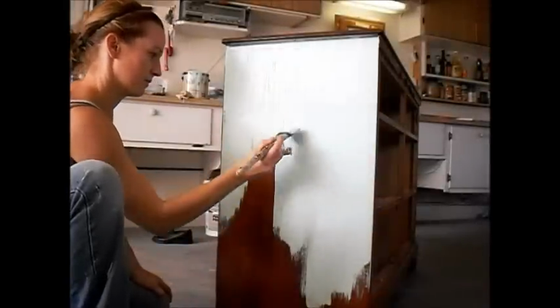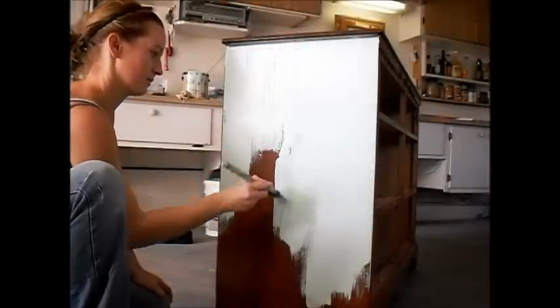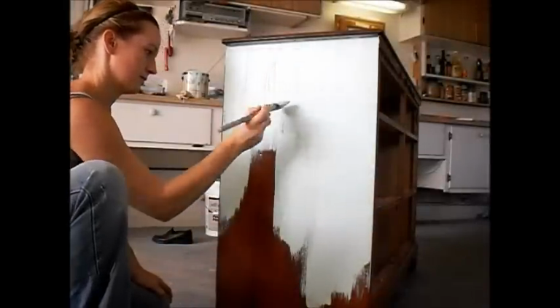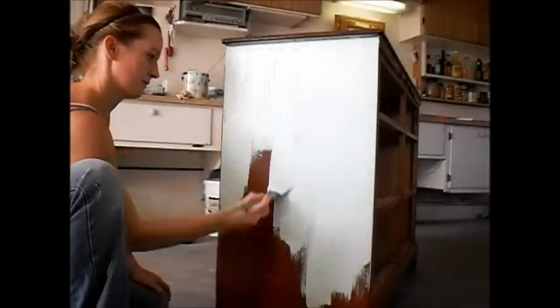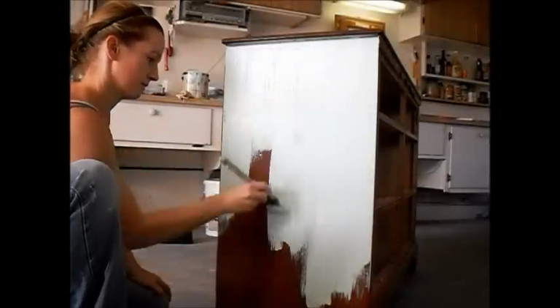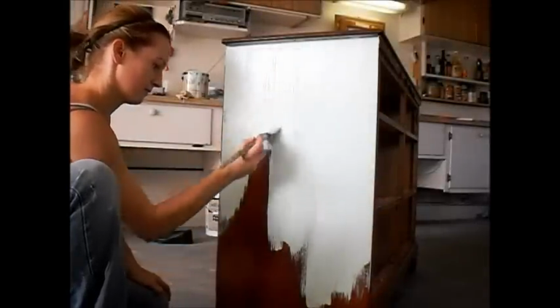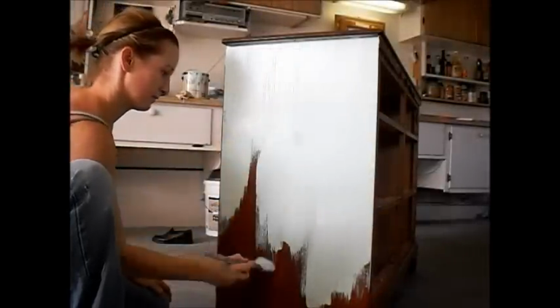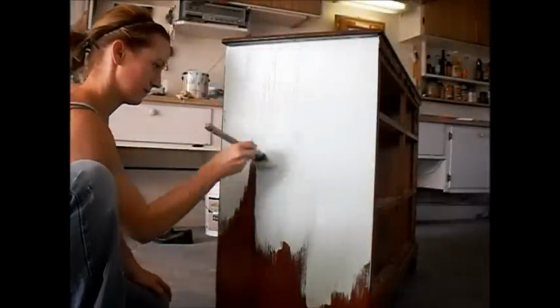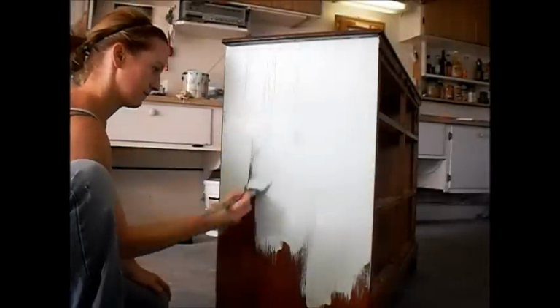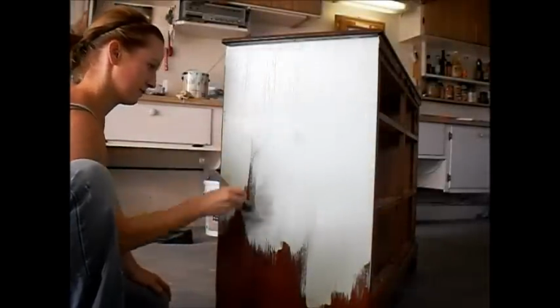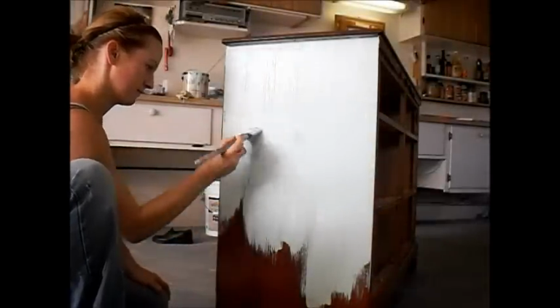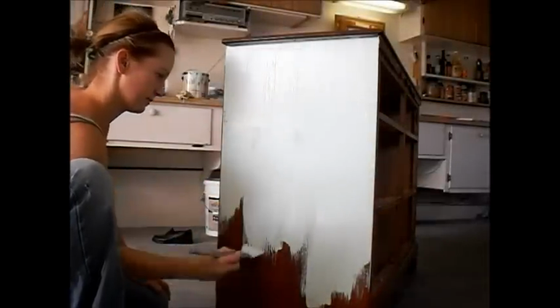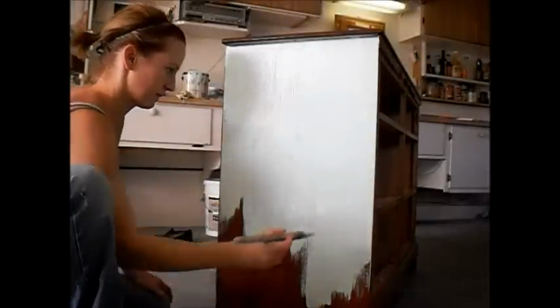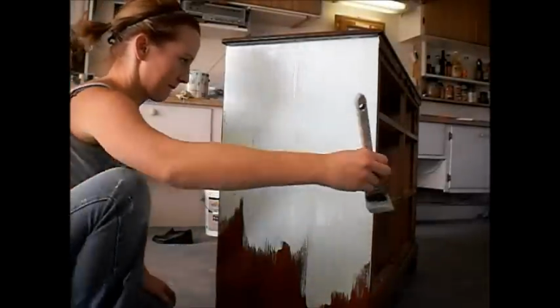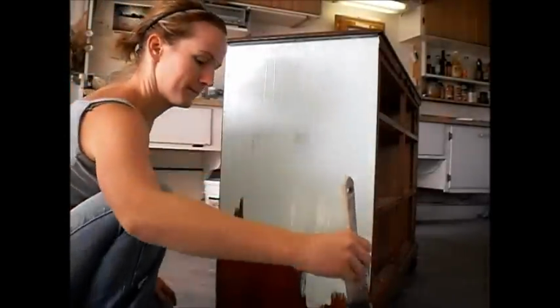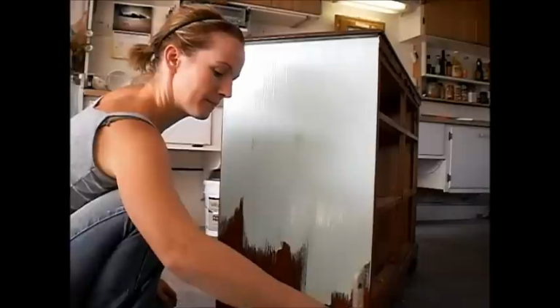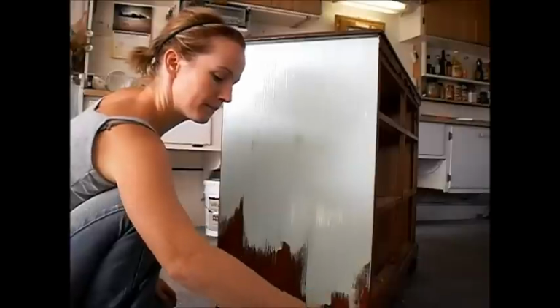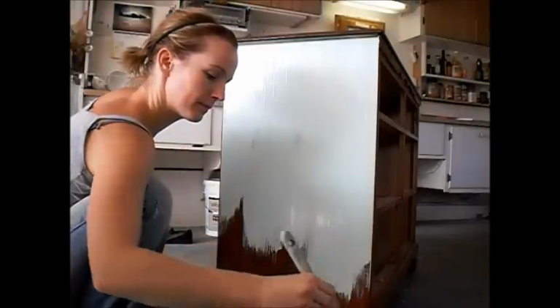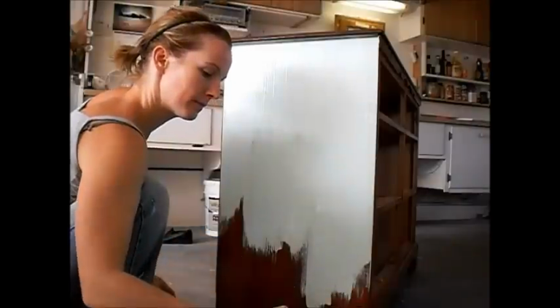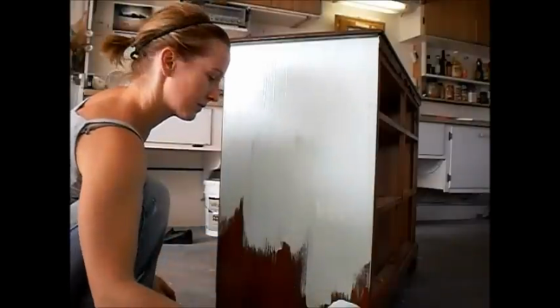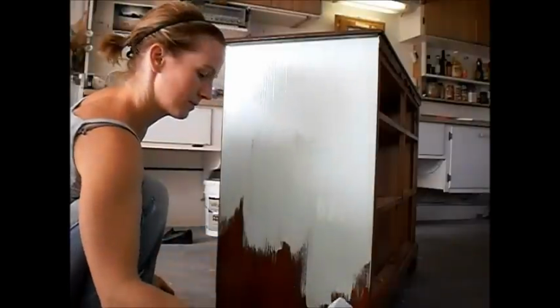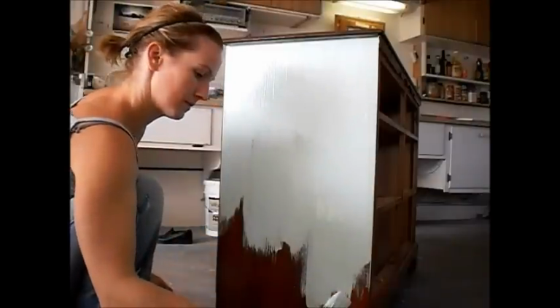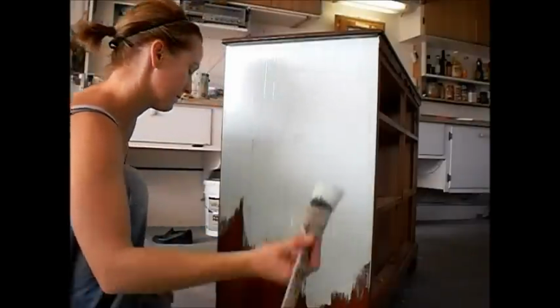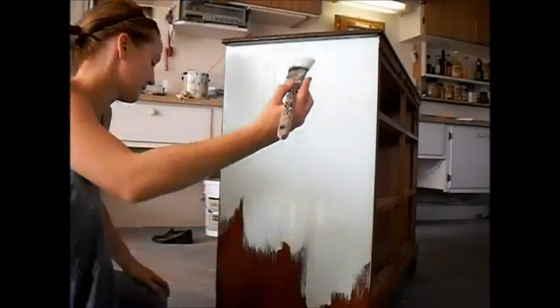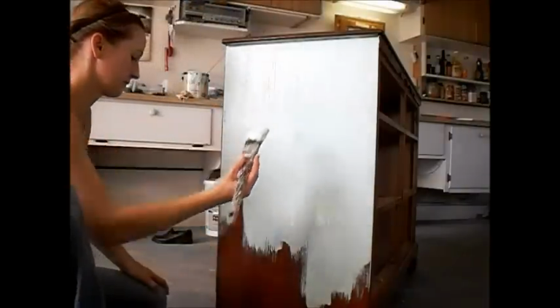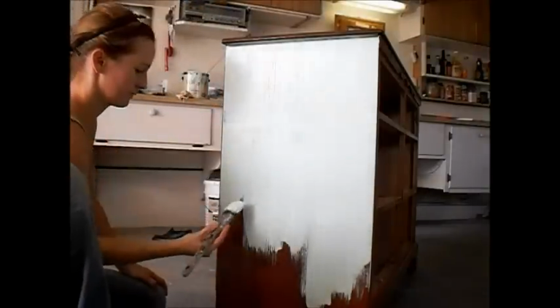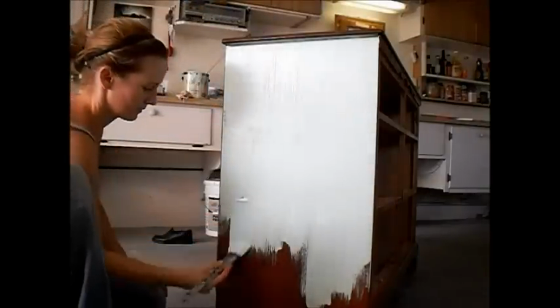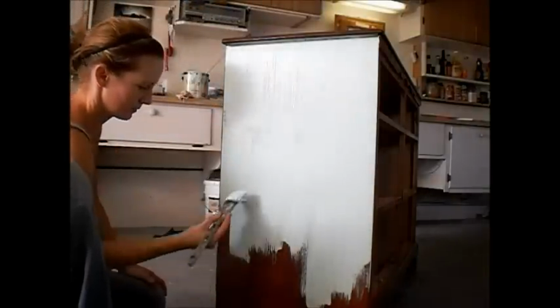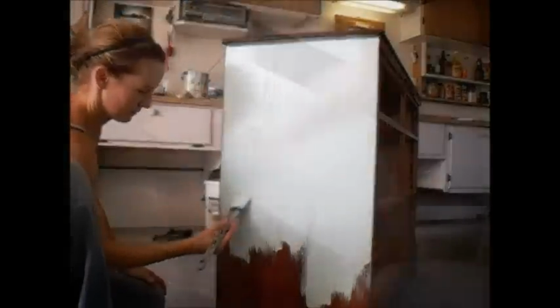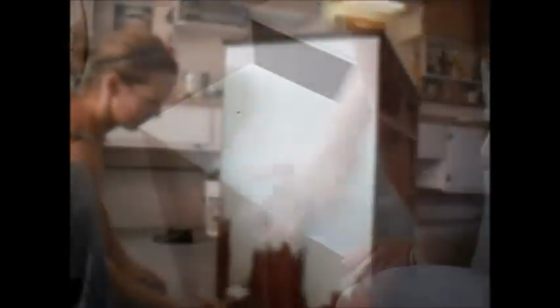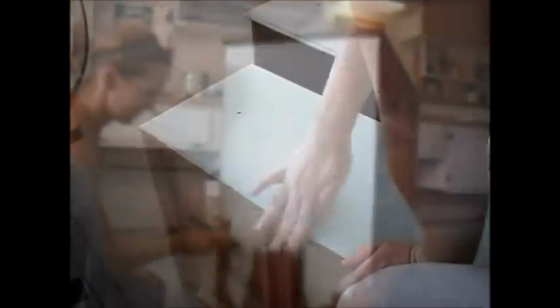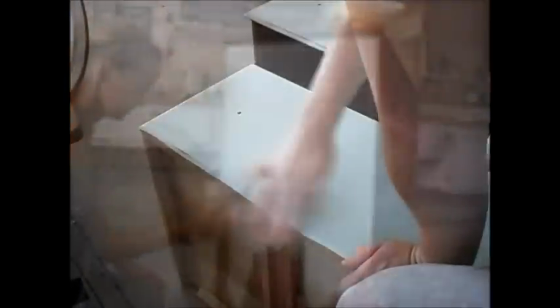Then using a paint brush, I'll apply a thick coat of paint to the entire piece of furniture. Not so thick that I get runs, but thick enough to get really good coverage.